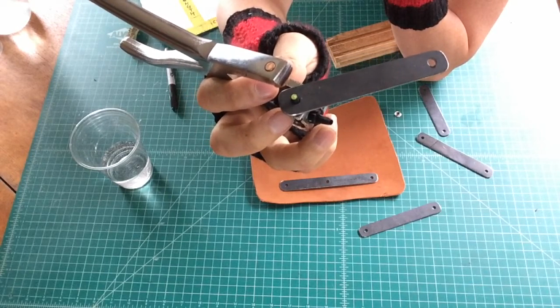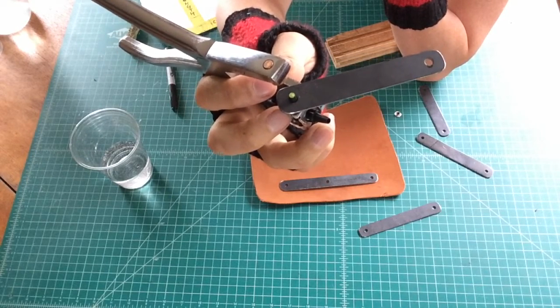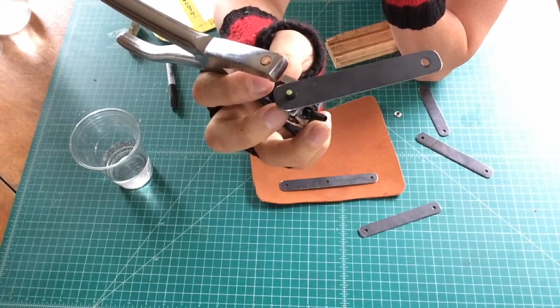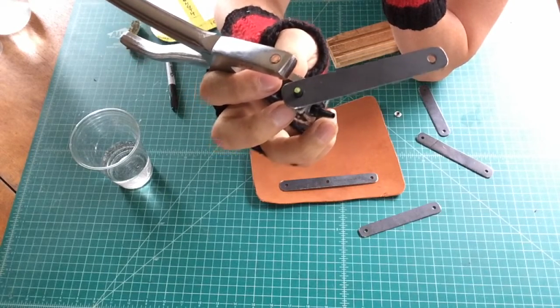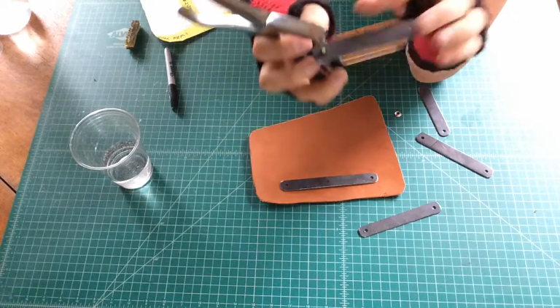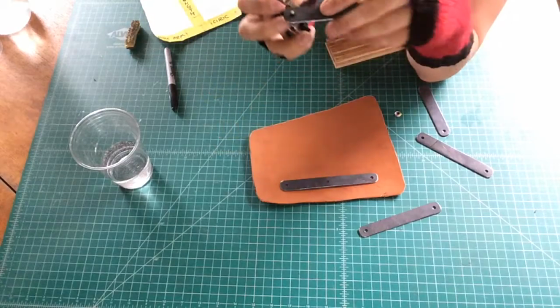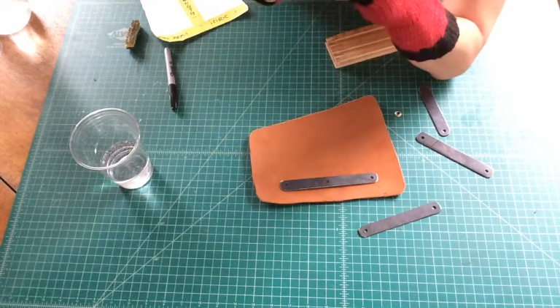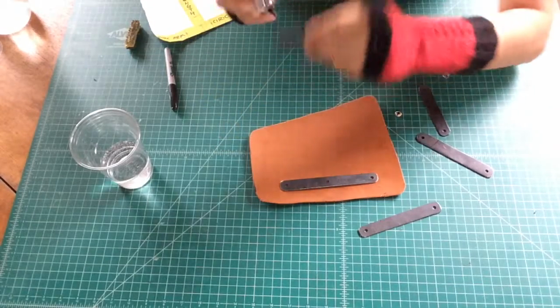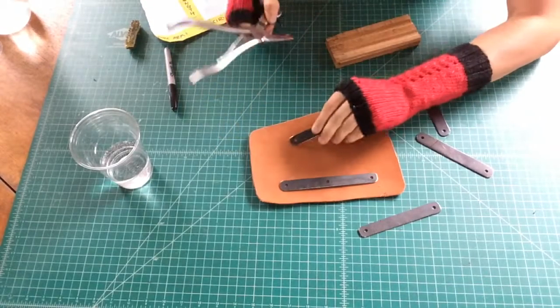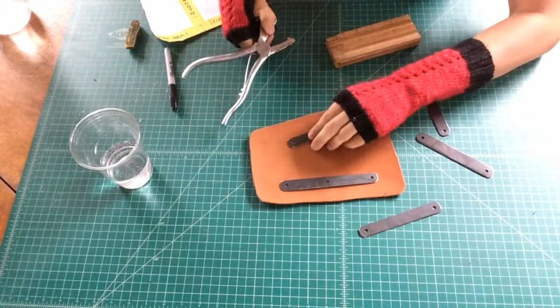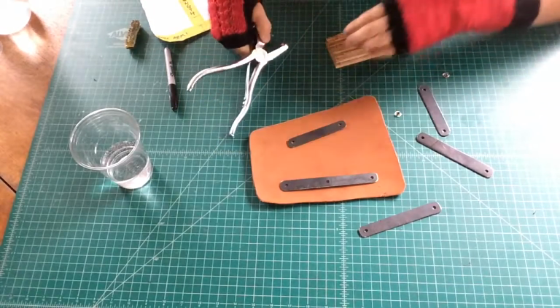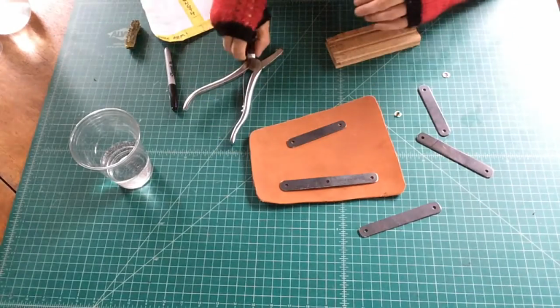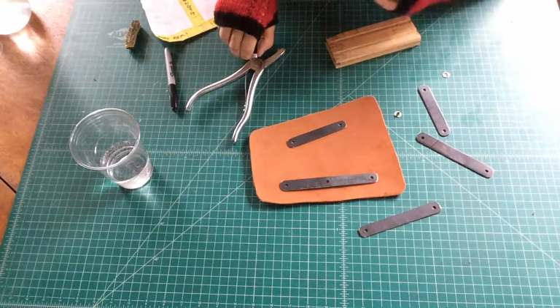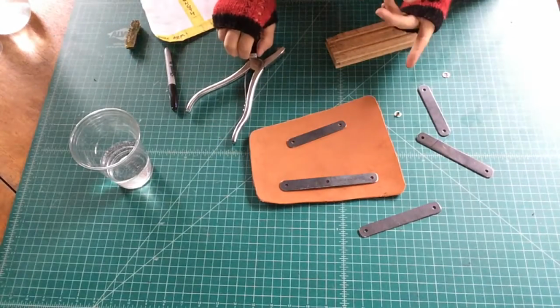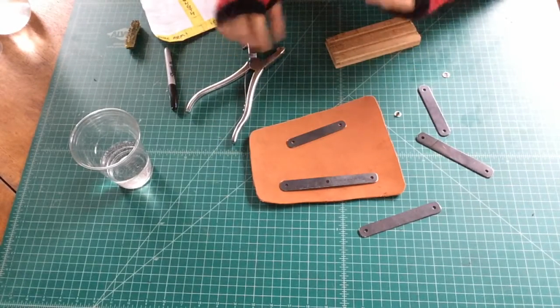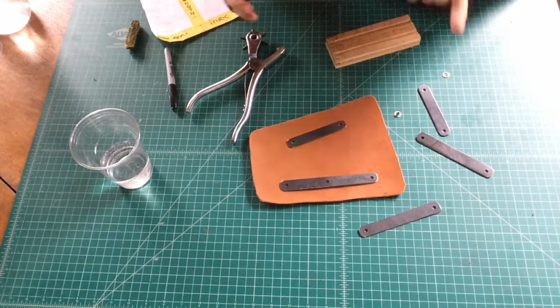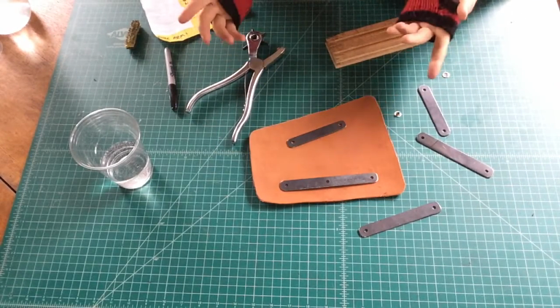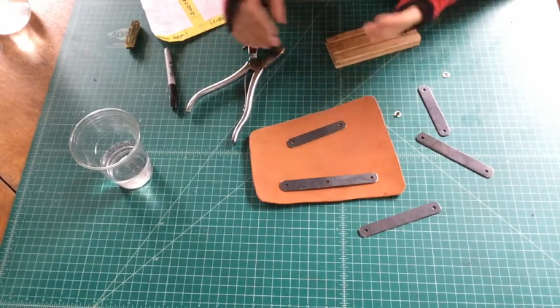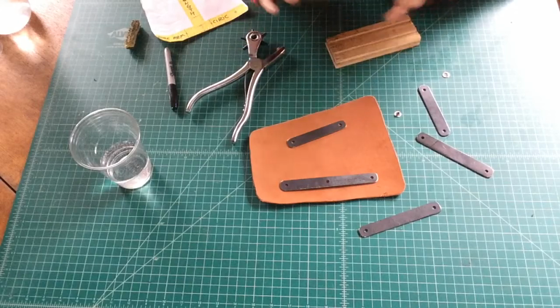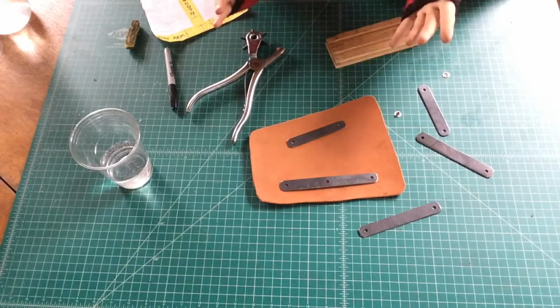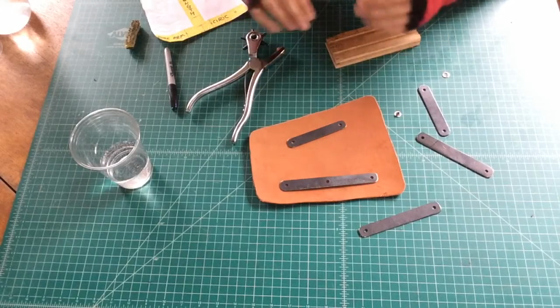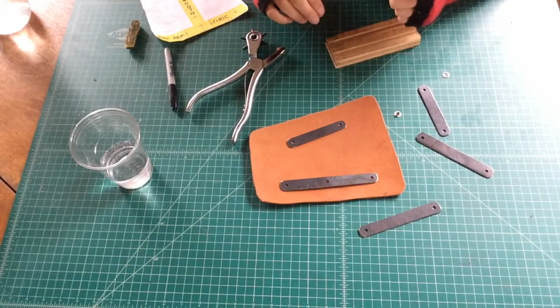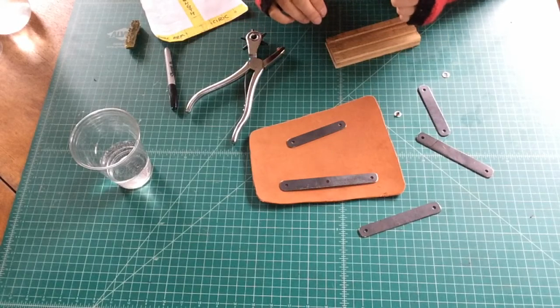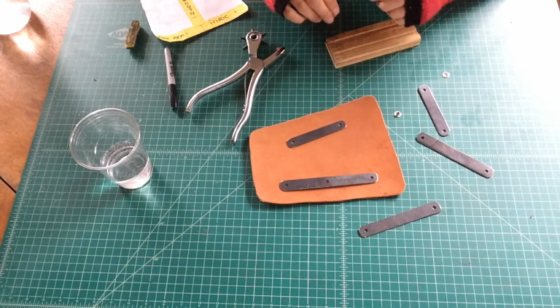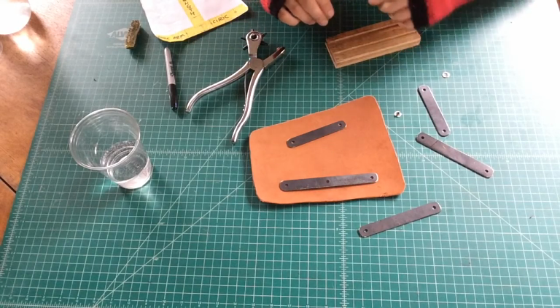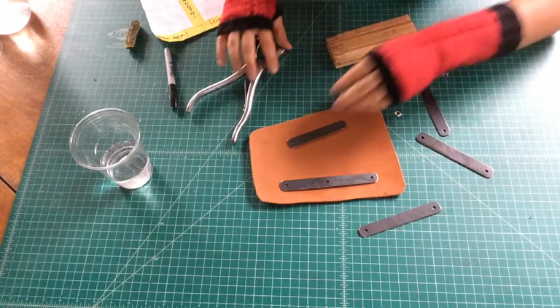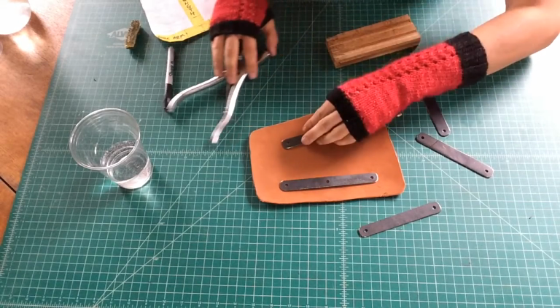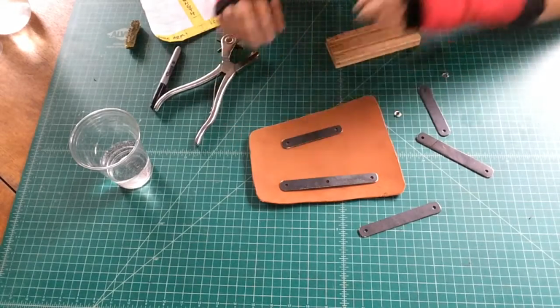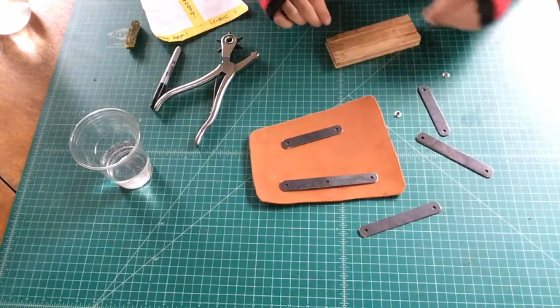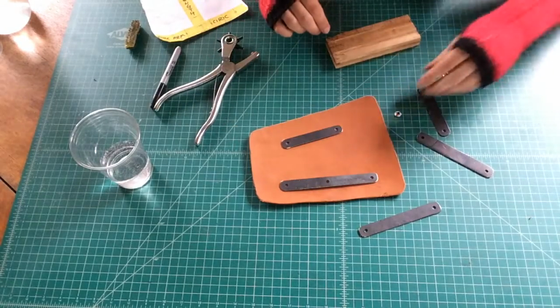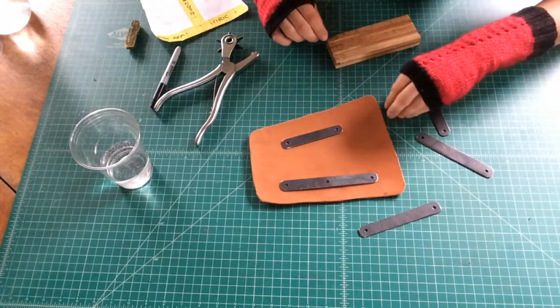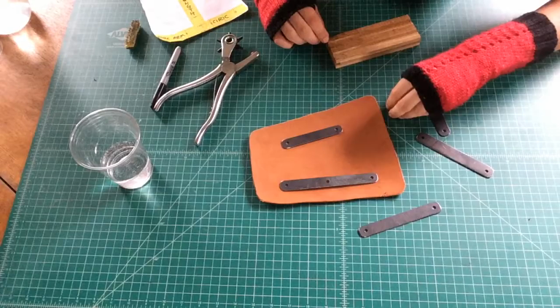Generally what you'll do is transfer your design either with an emboss or with a sharpie, or whatever you think is most appropriate. So a couple of things to consider.